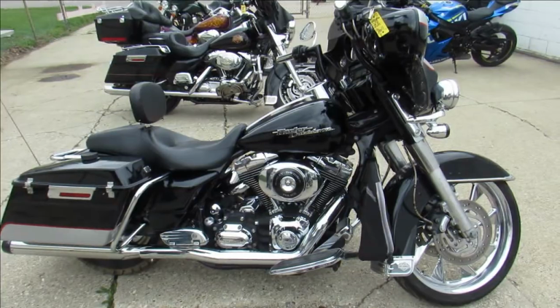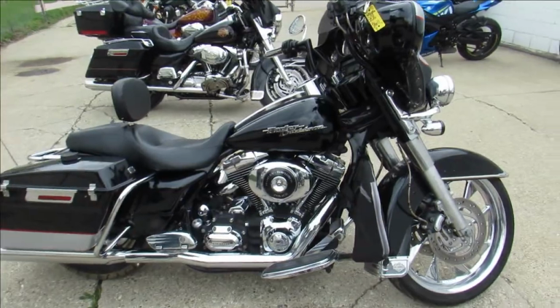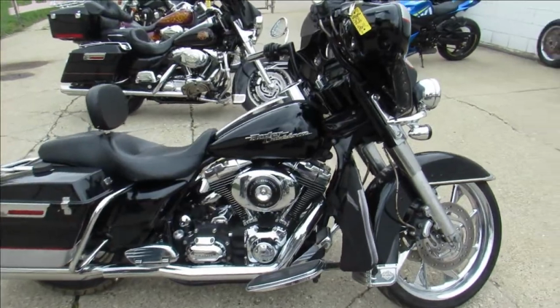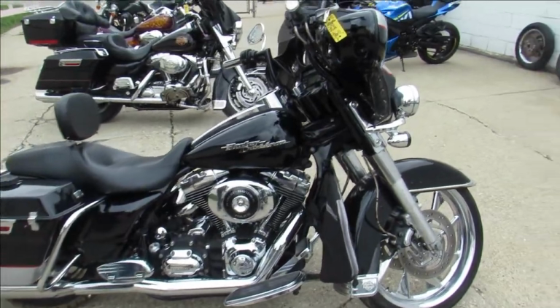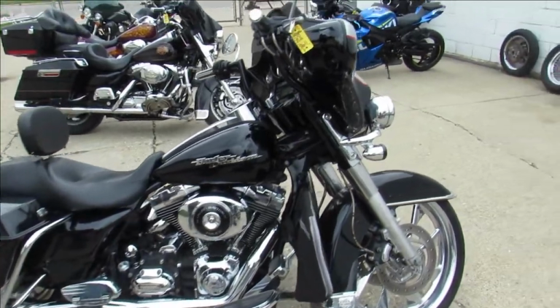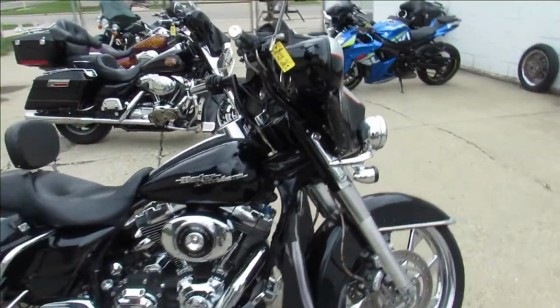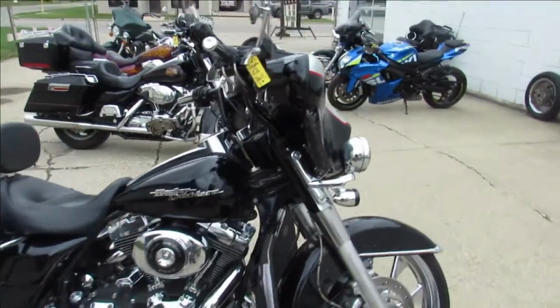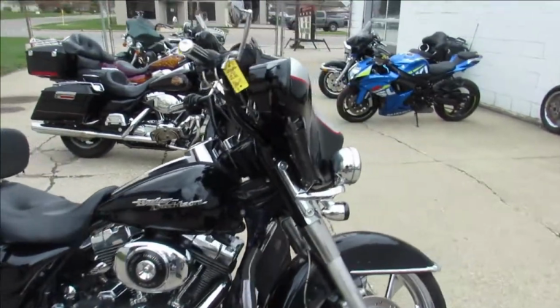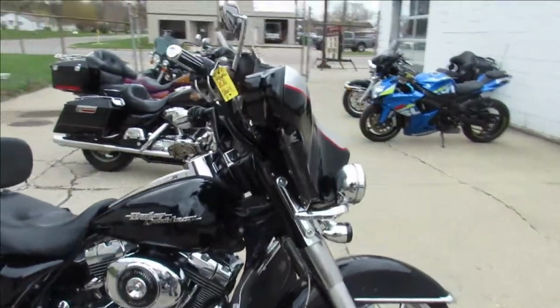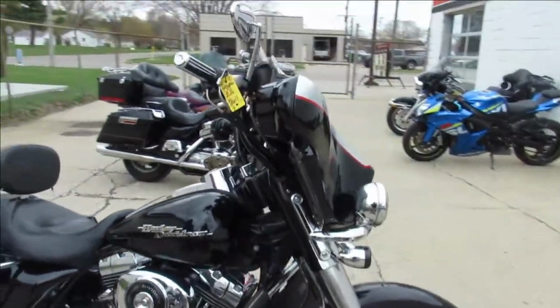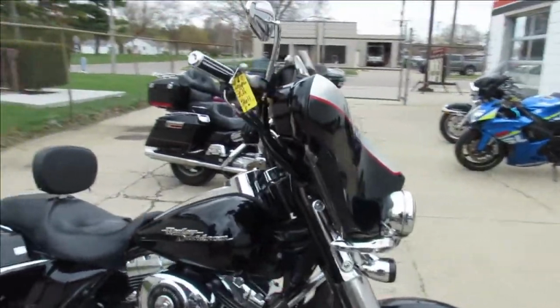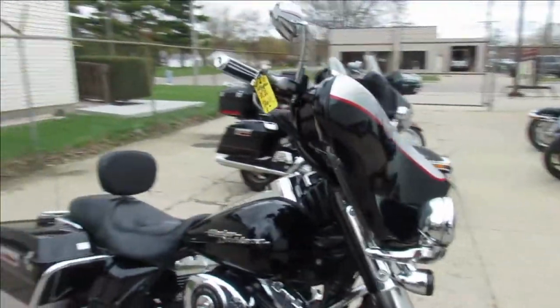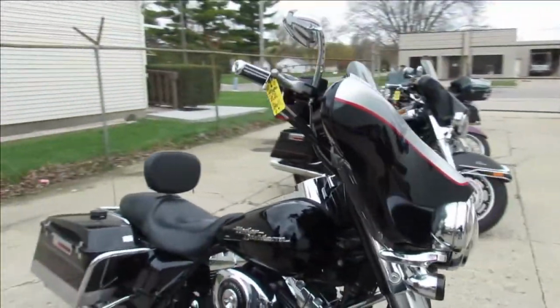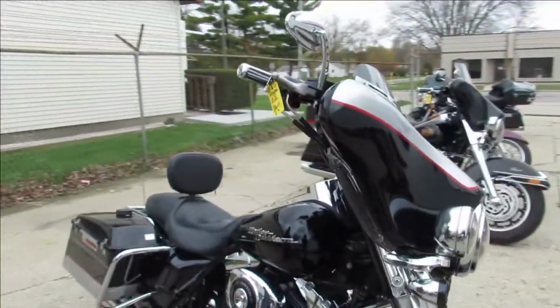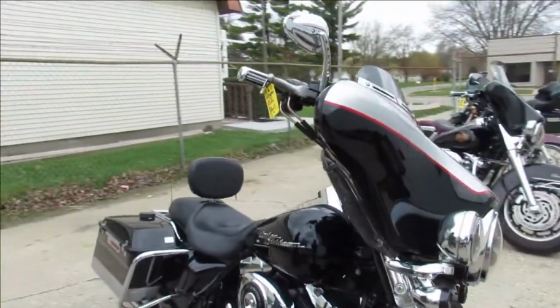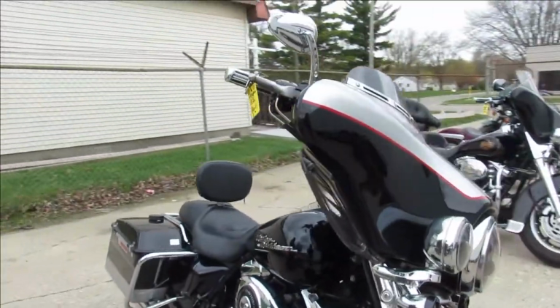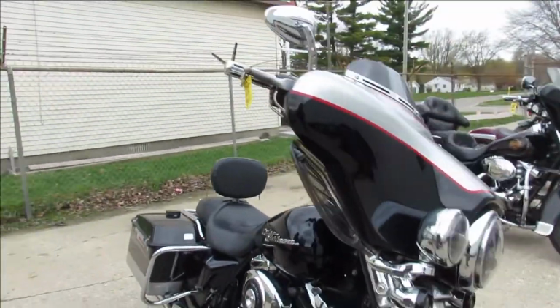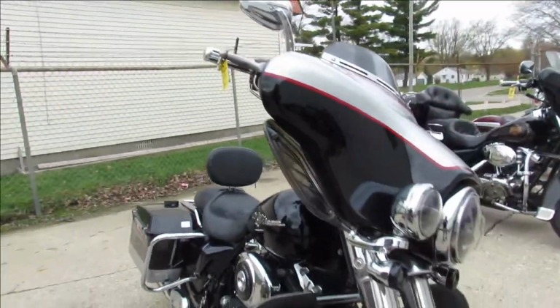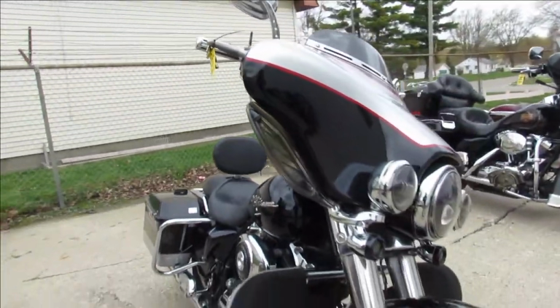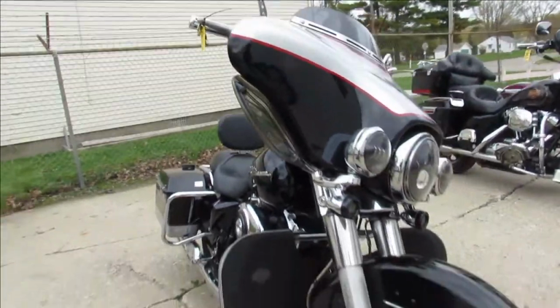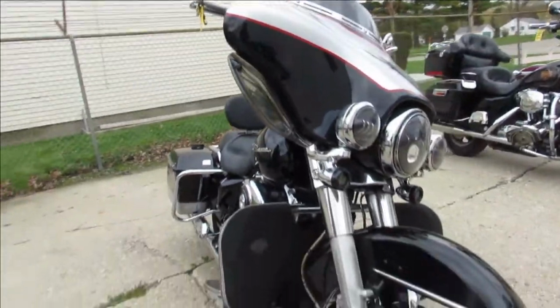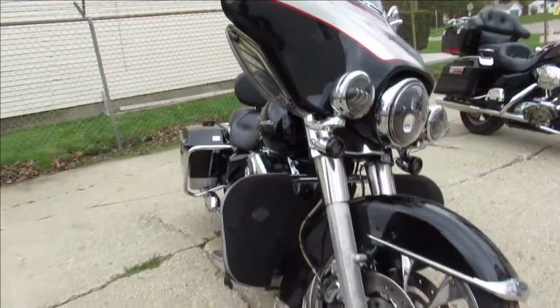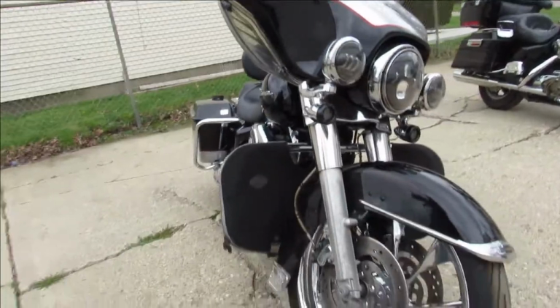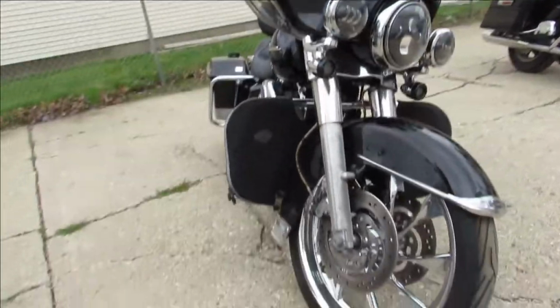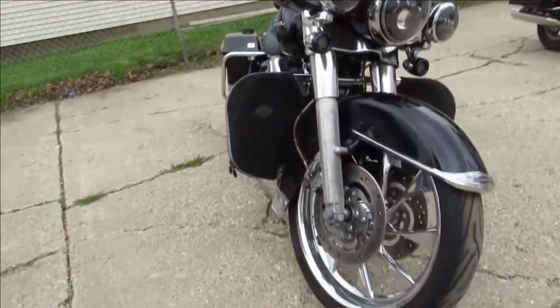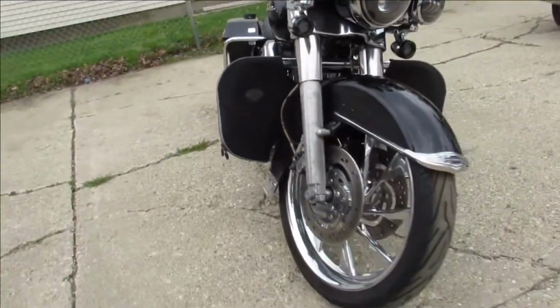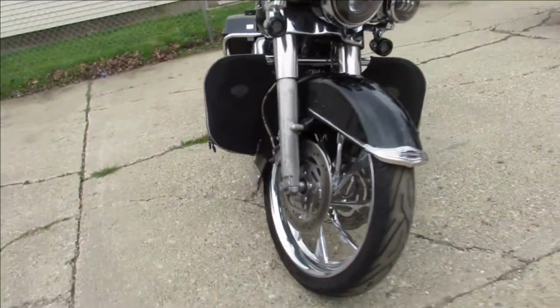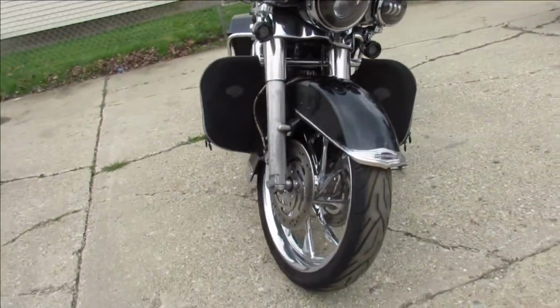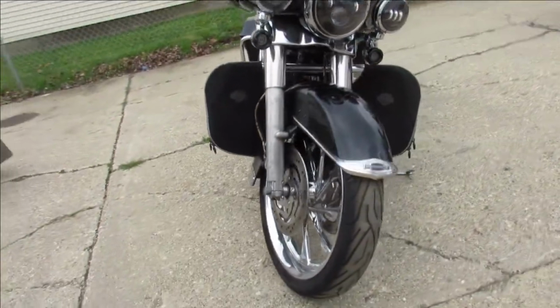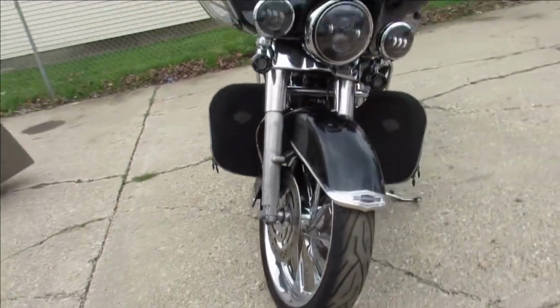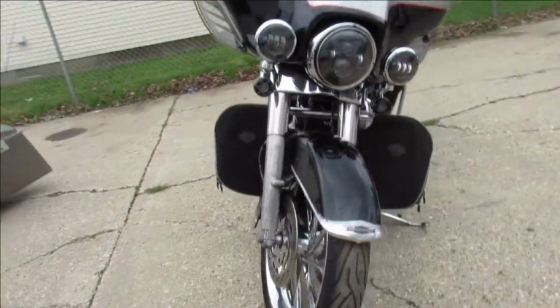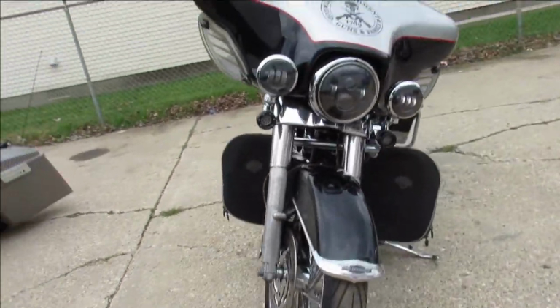Hey guys, ApprovalPowerSports.com here doing some videos on some Harleys we just got into the showroom. Check this one out — it's an '07 Street Glide.